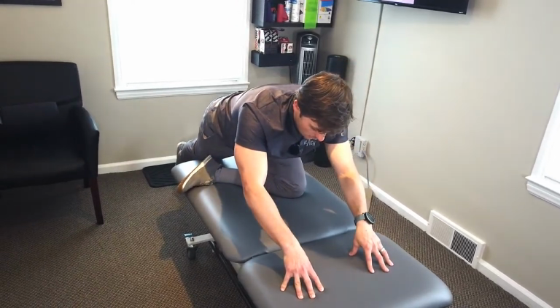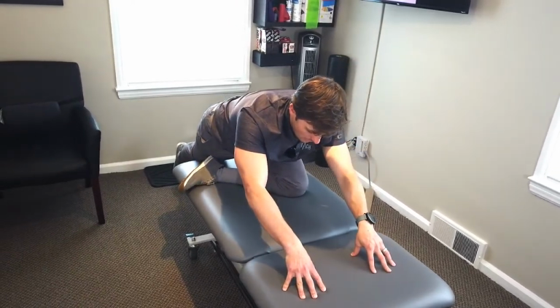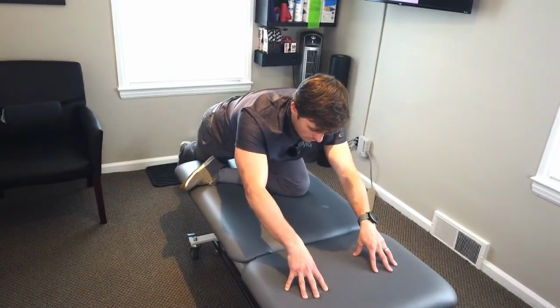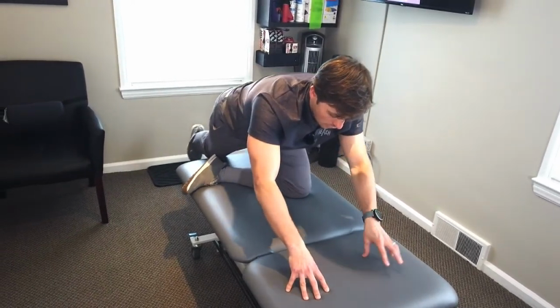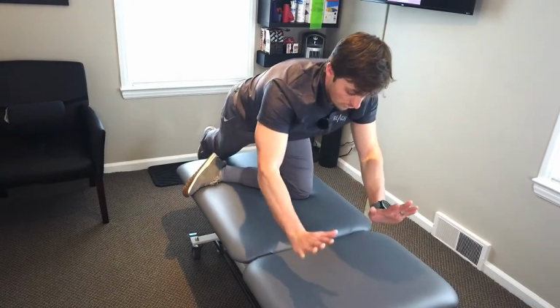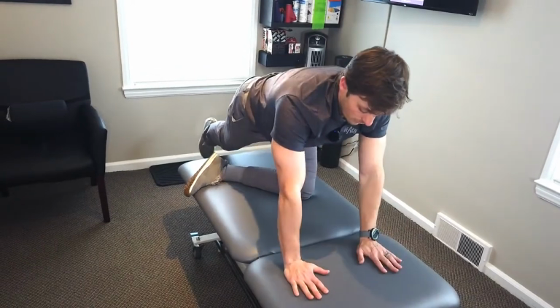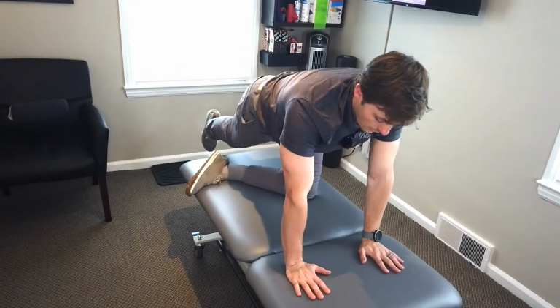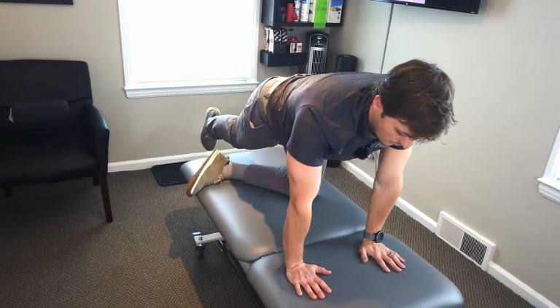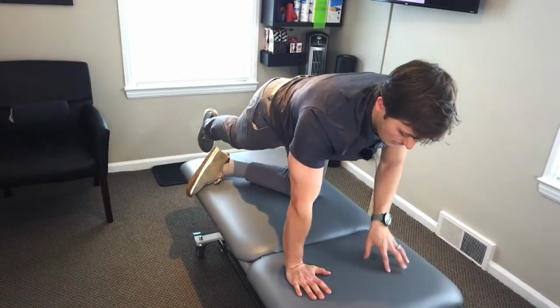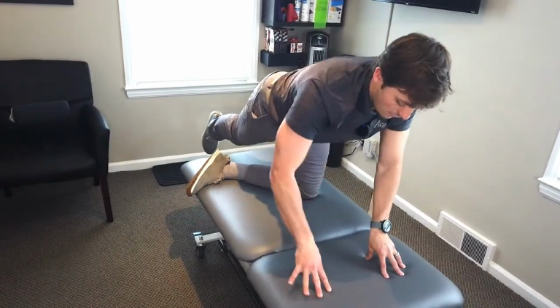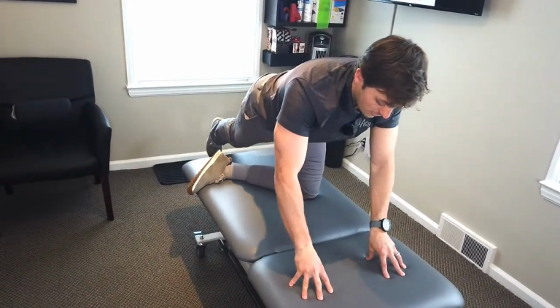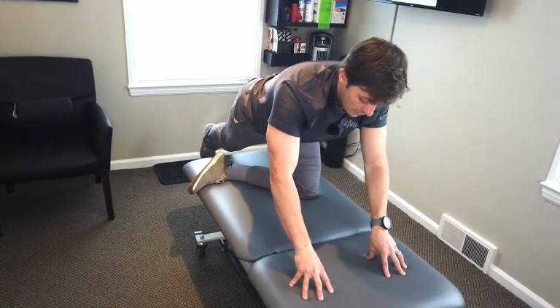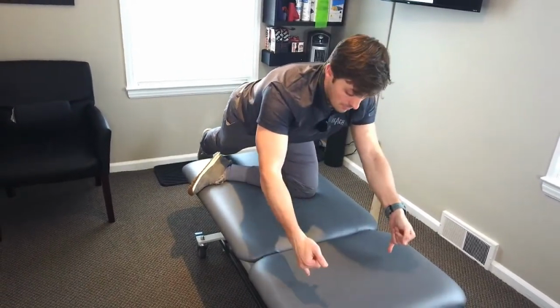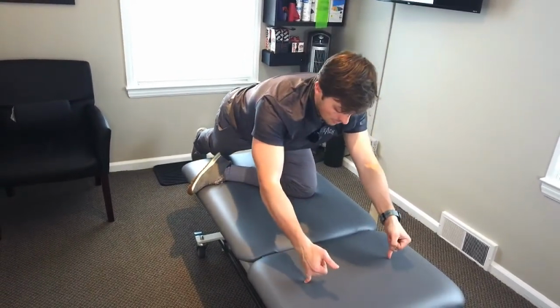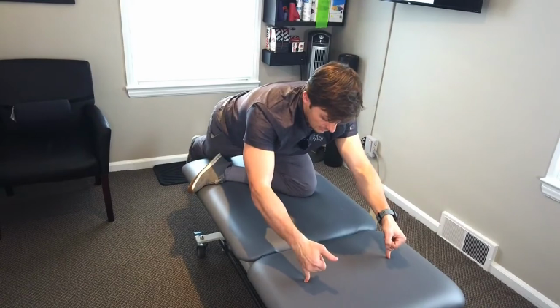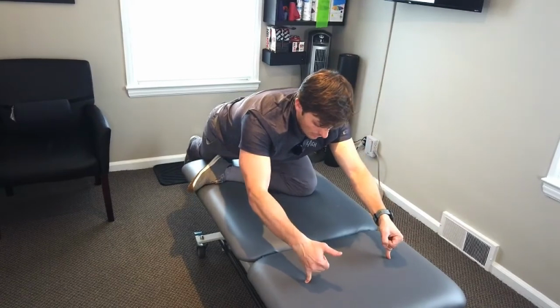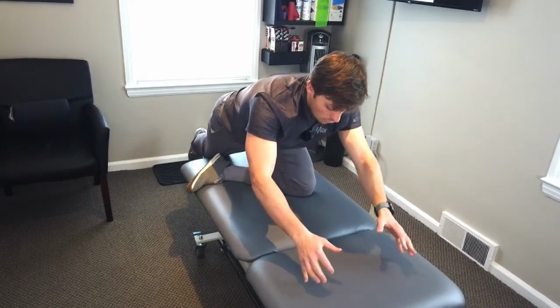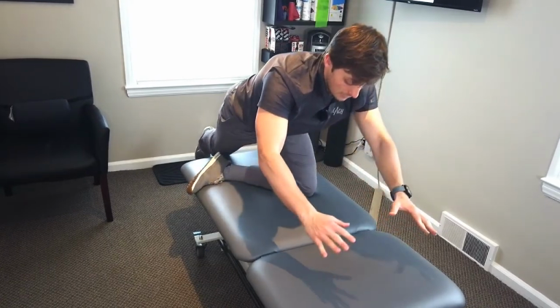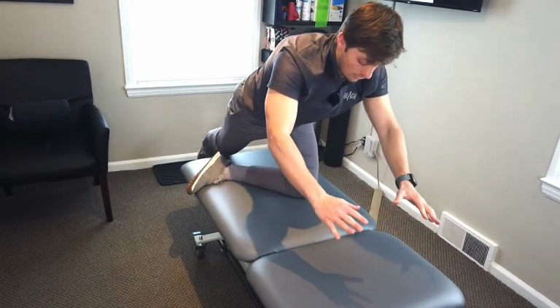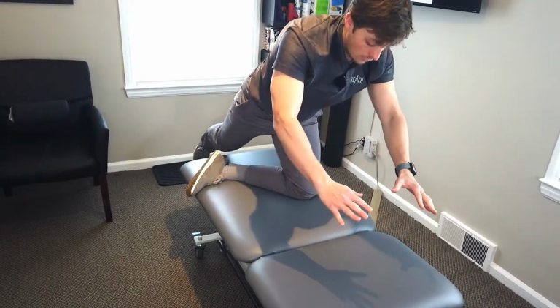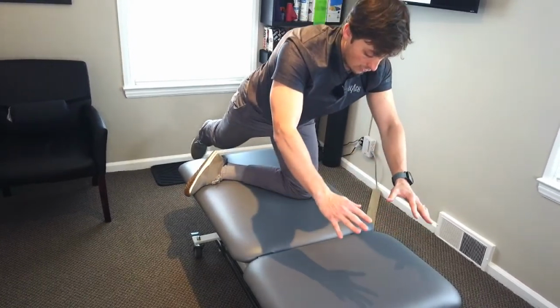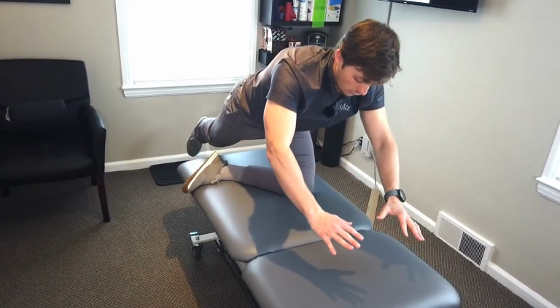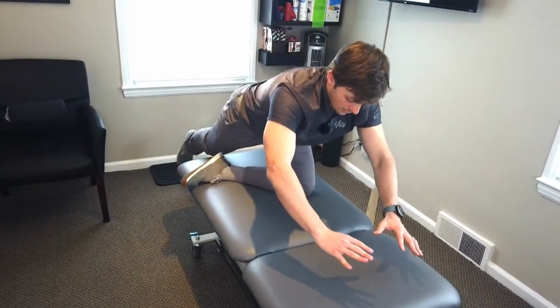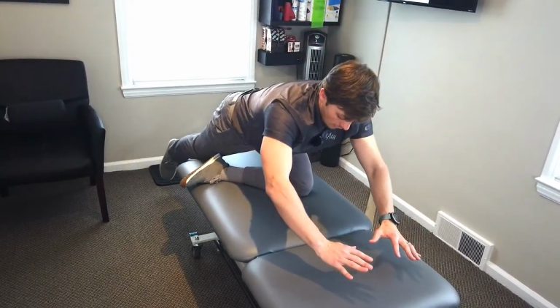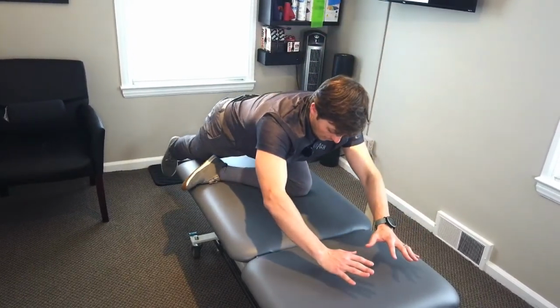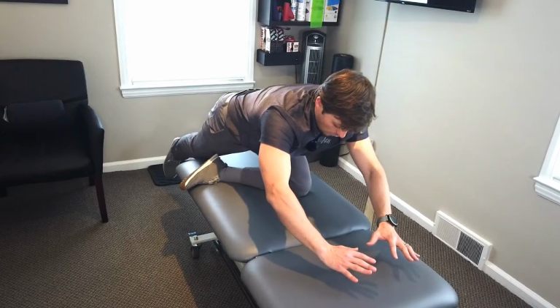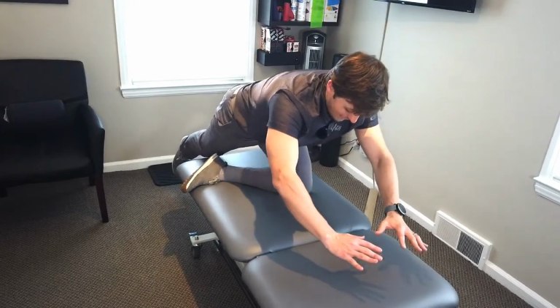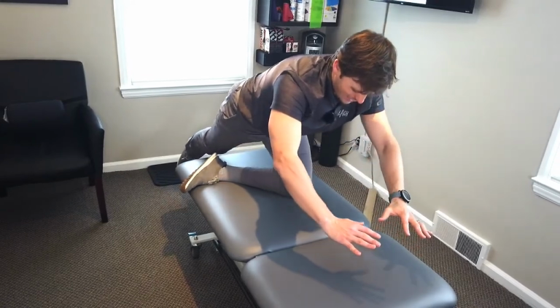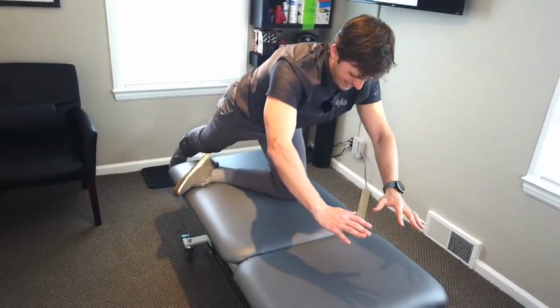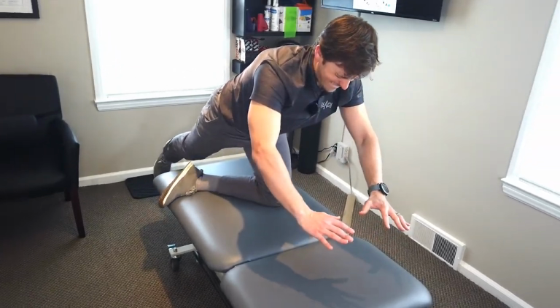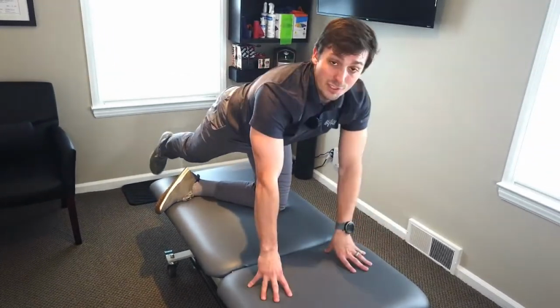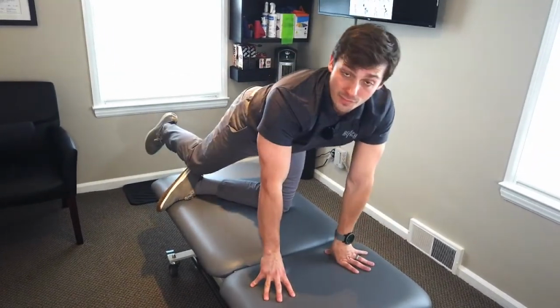If you want to make it harder, just reduce your support. So if you're on hands, try fingertips, then maybe pinkies. Or maybe you don't need any support at all — you can control it on one leg, which gets pretty challenging.